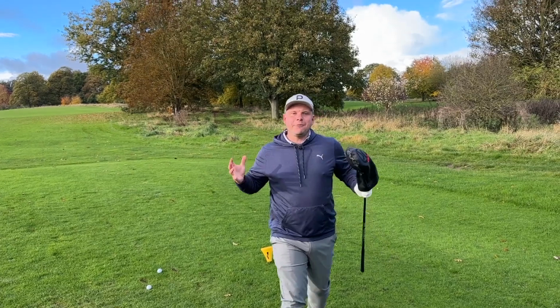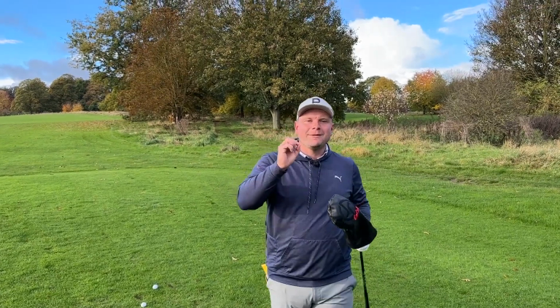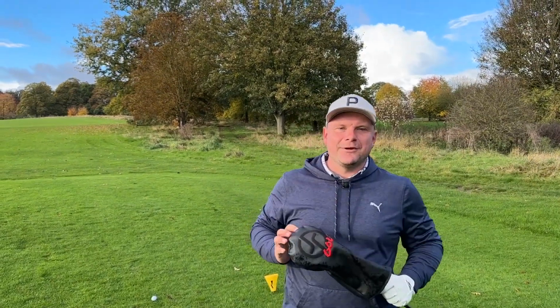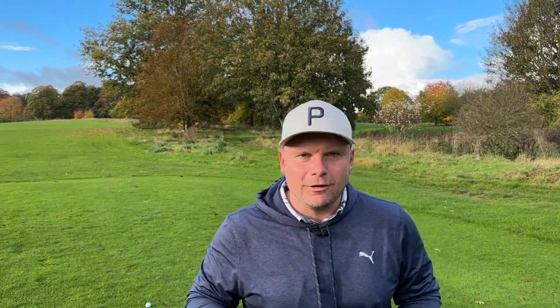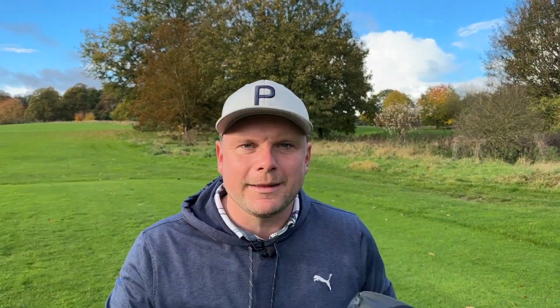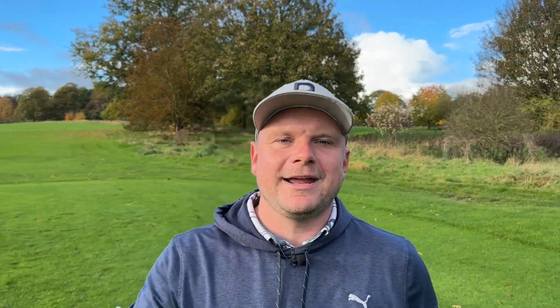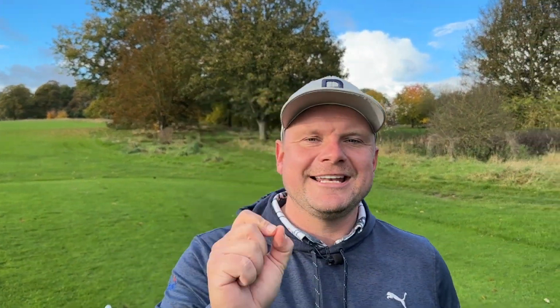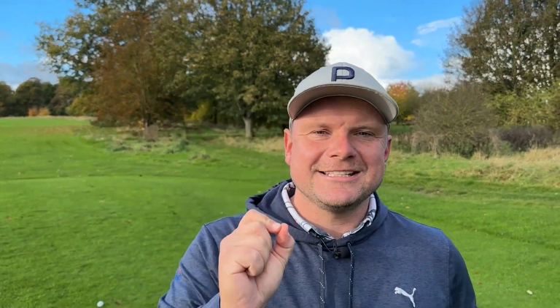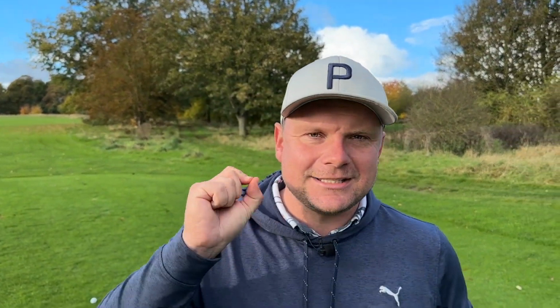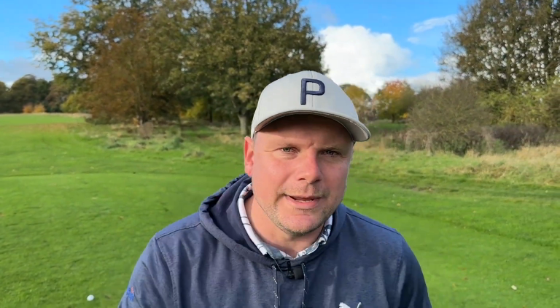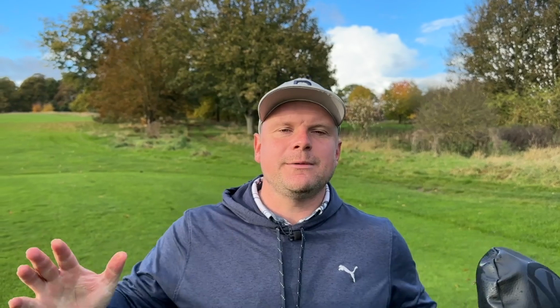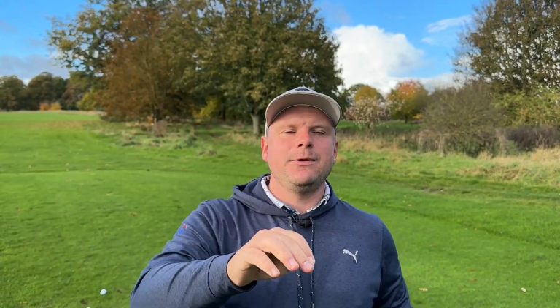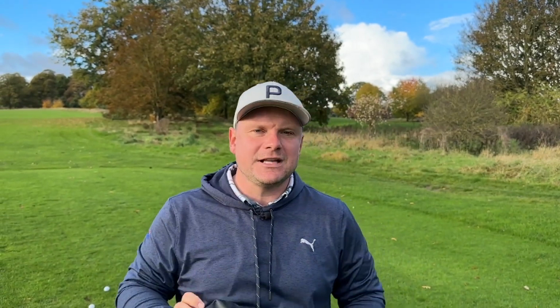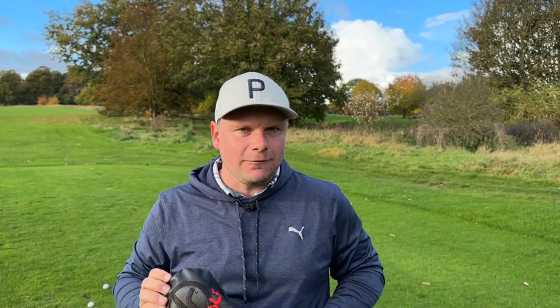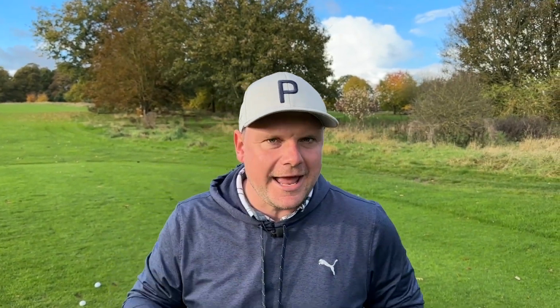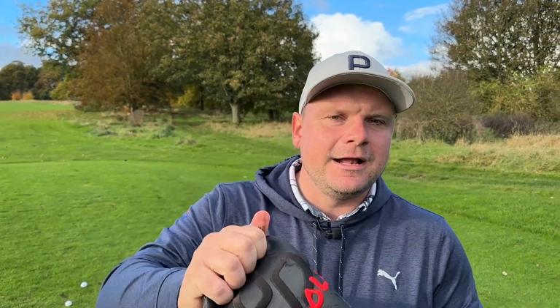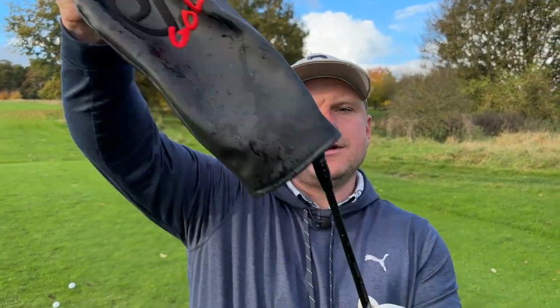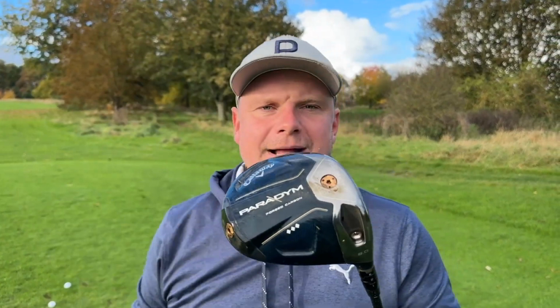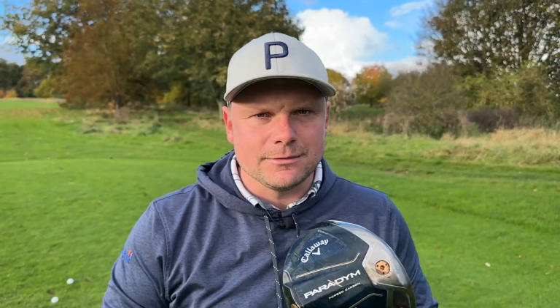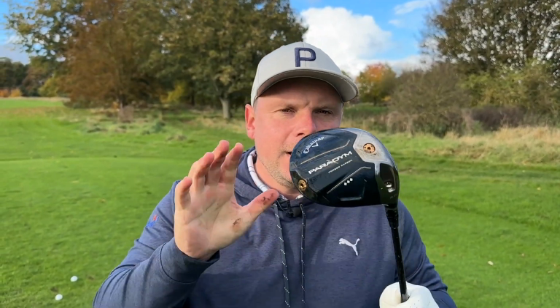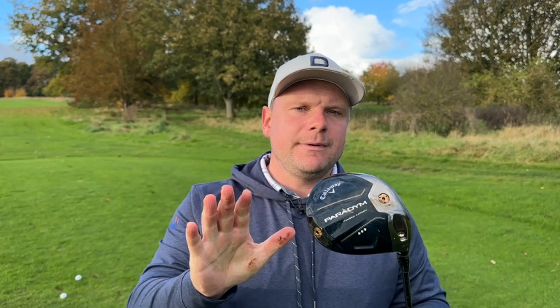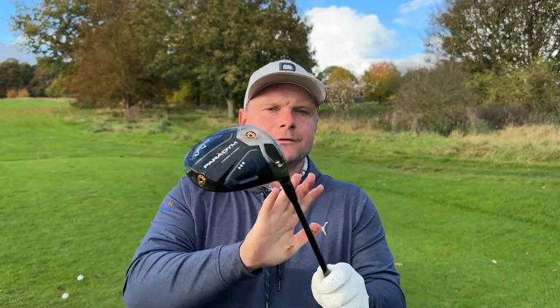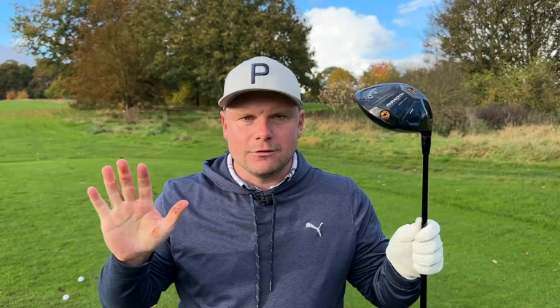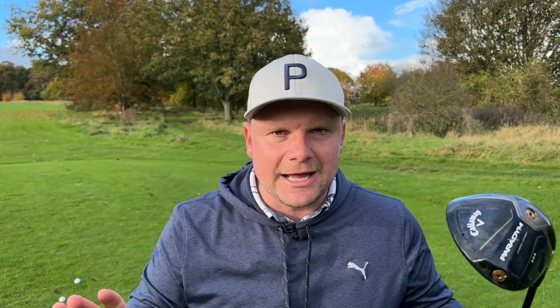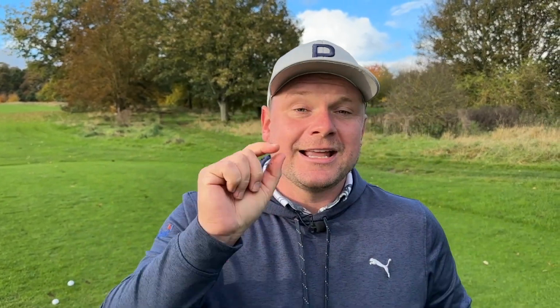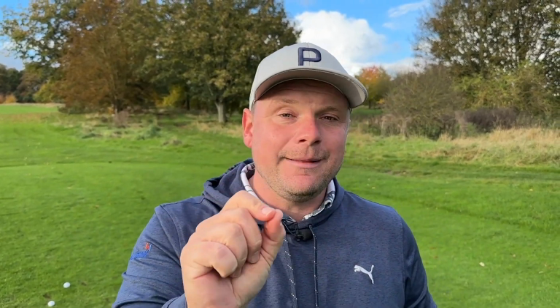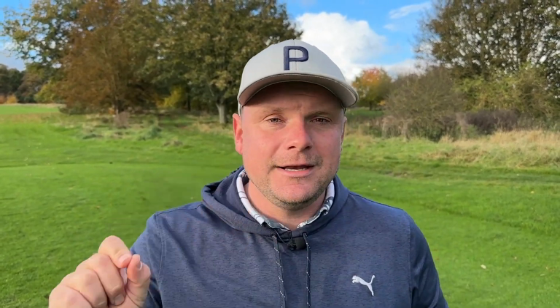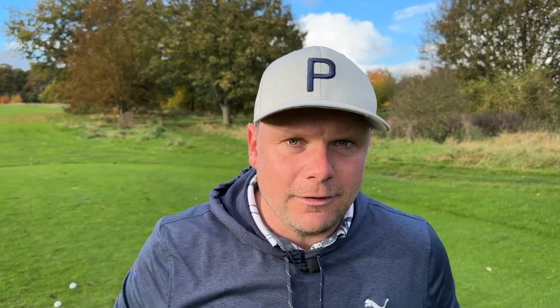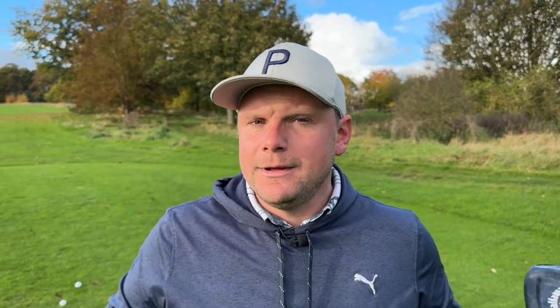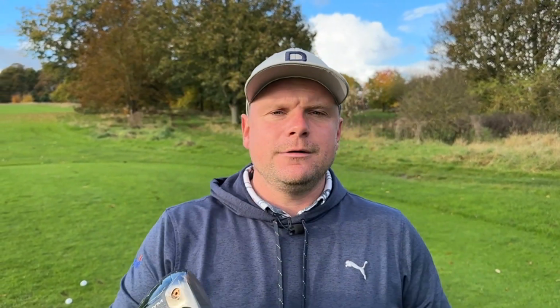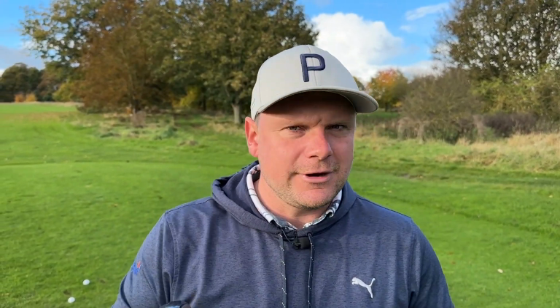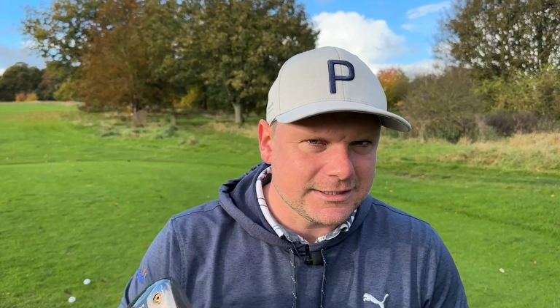Hi everyone, welcome to Get Good at Golf and welcome back to Anti-Slice Week. This week we're going to help you never slice a golf ball again, and today we're going to do so by telling you something that so many golfers do not realise can help or hinder your golf game when it comes to the dreaded slice.